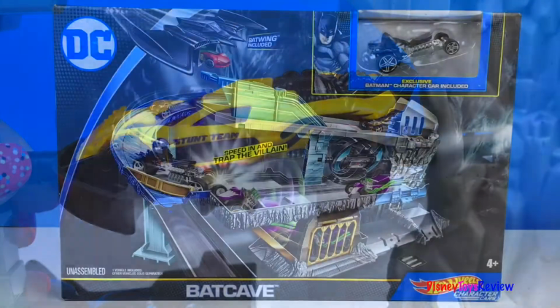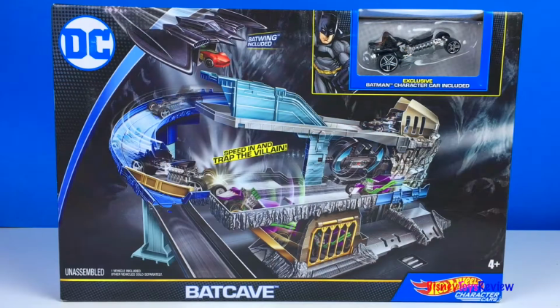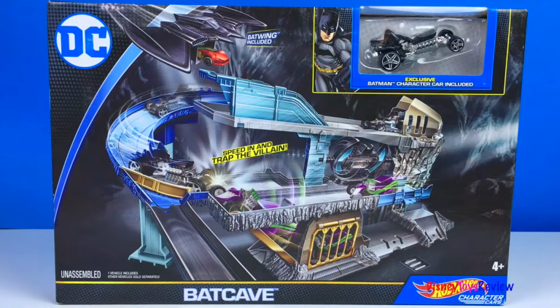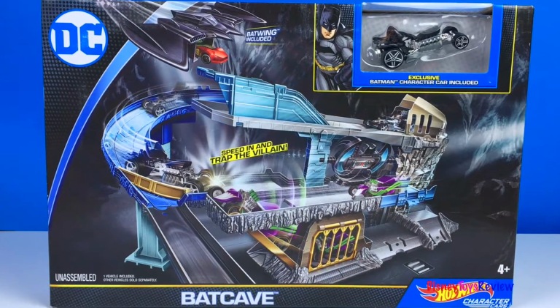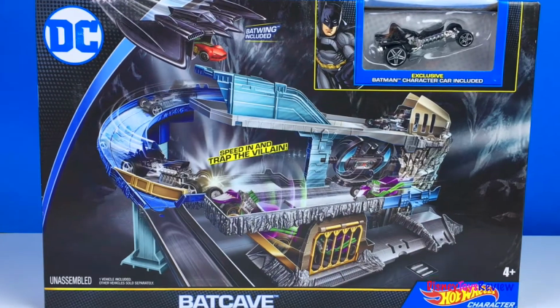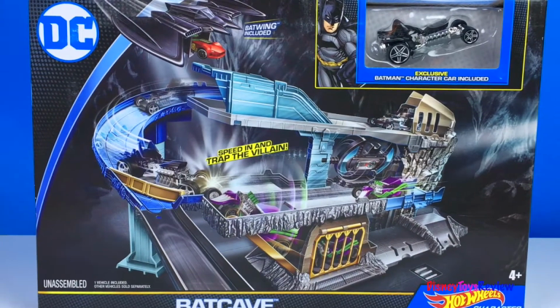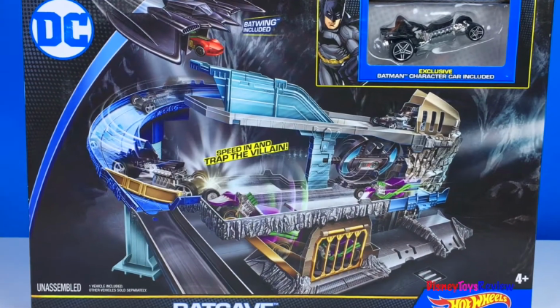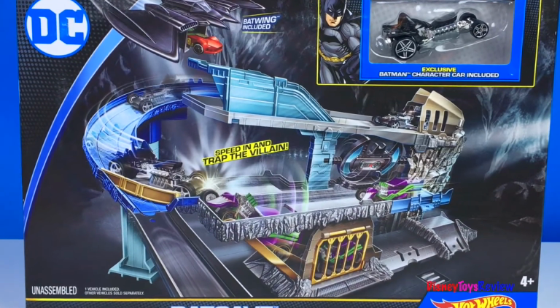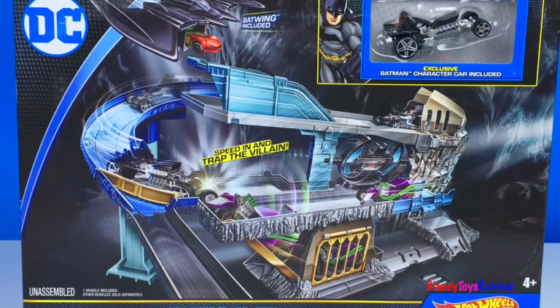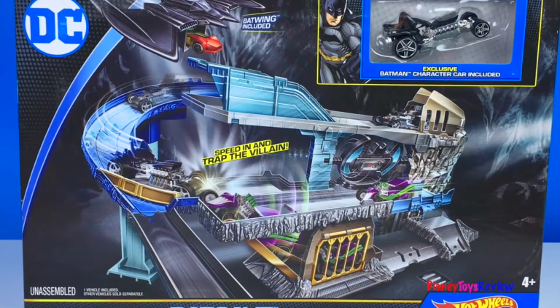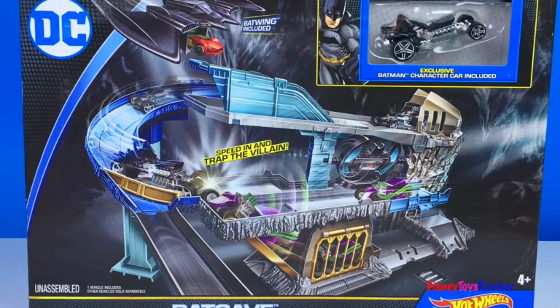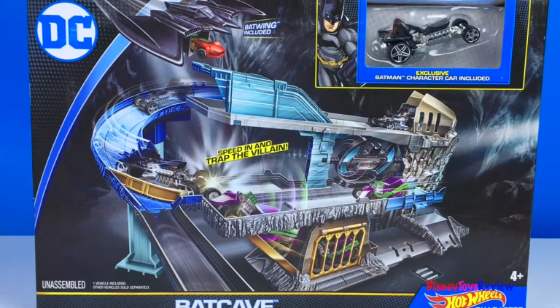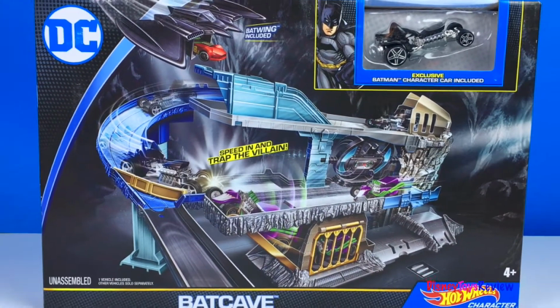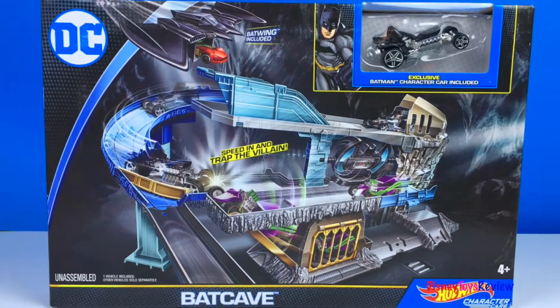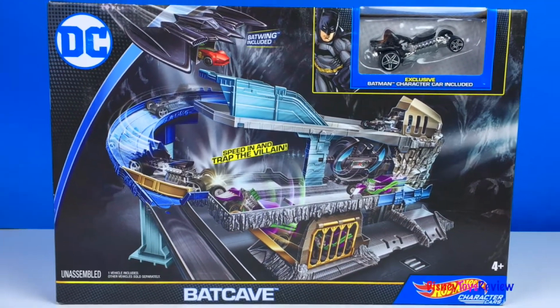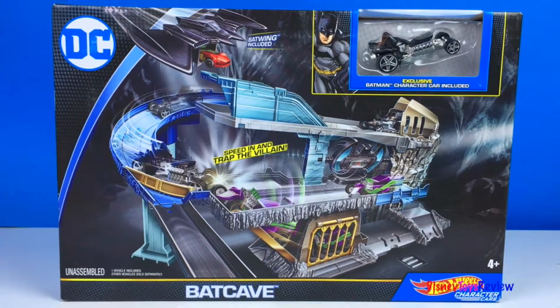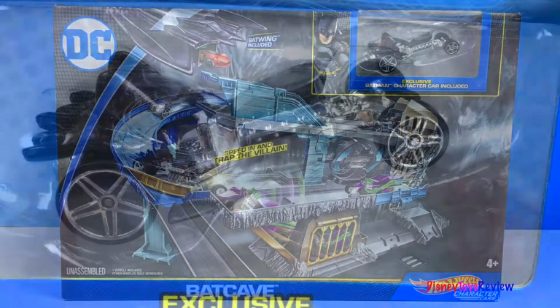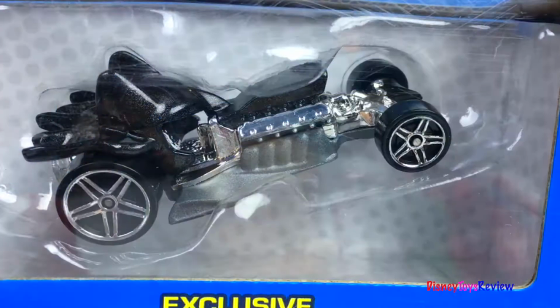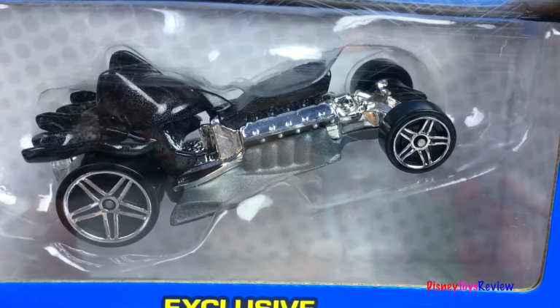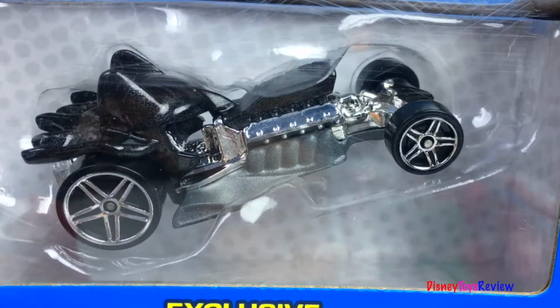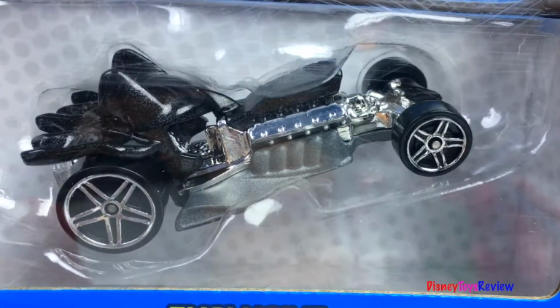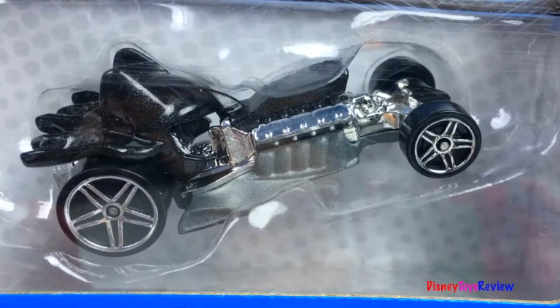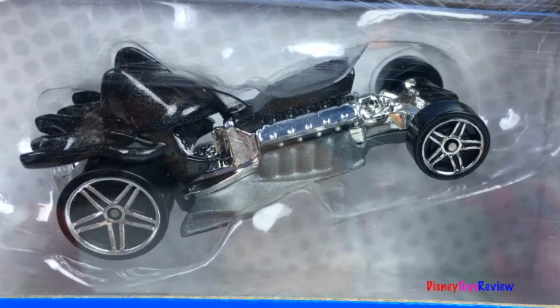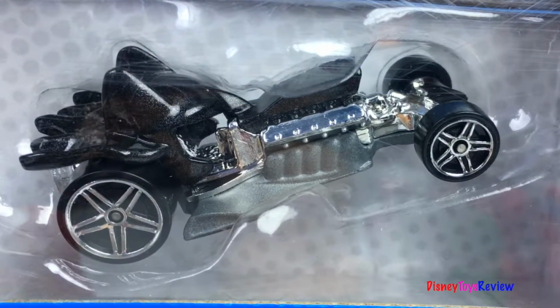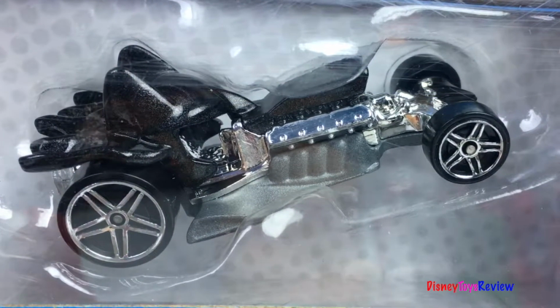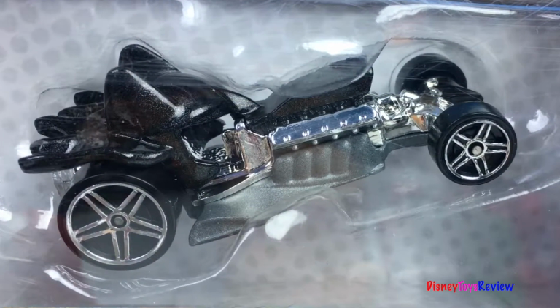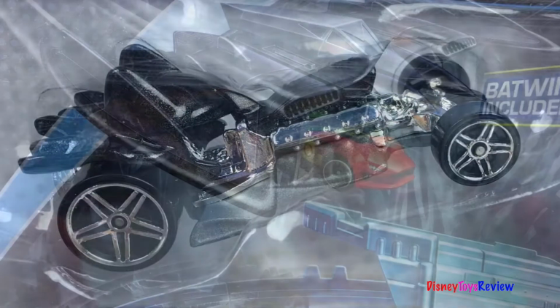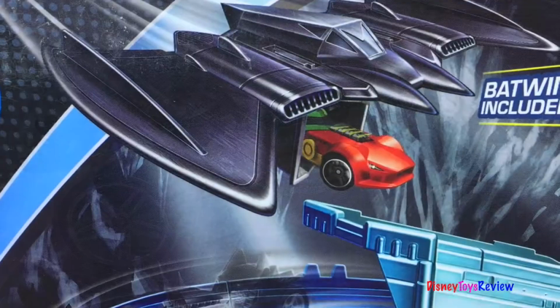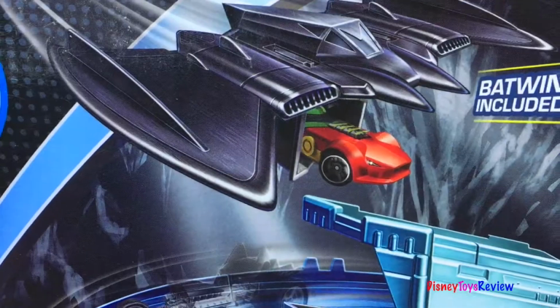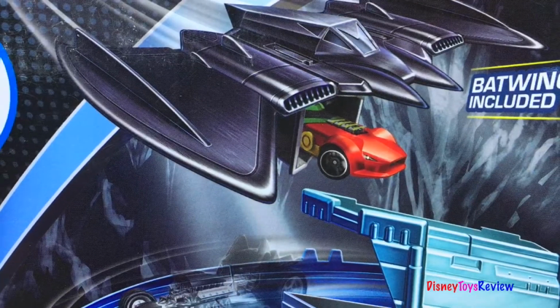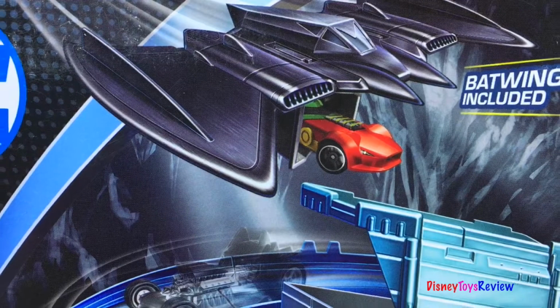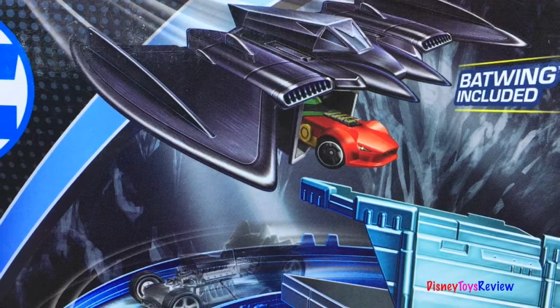Hi guys! Disney Toys Review here! Today we're unboxing this Batcave from Hot Wheels Character Cars! This comes with the exclusive Batman Character Car included, and it has a Batwing as well!